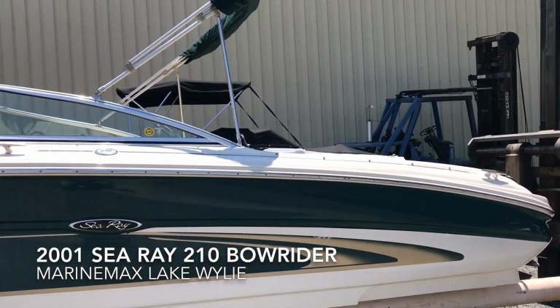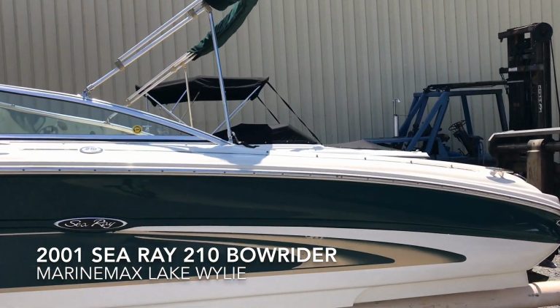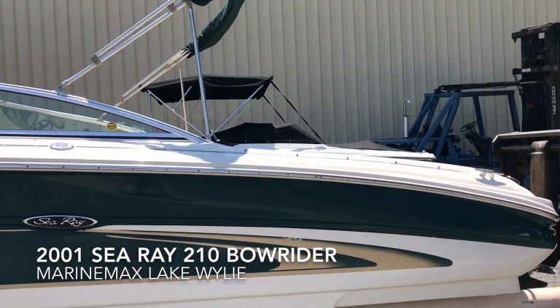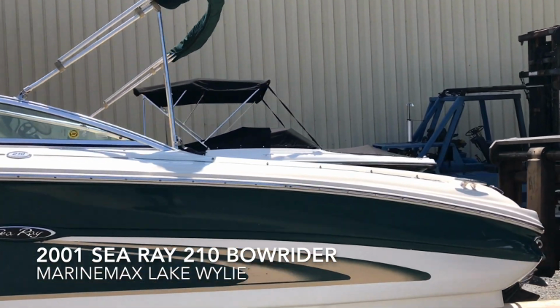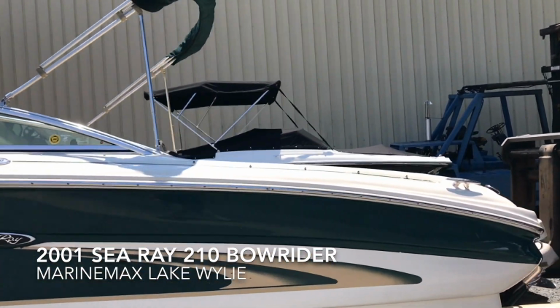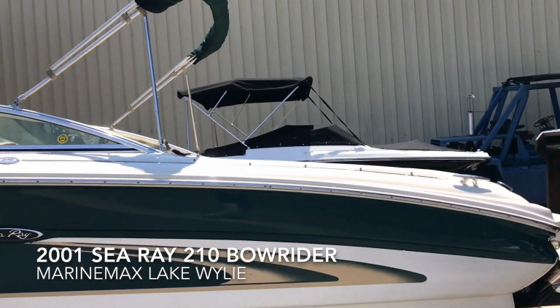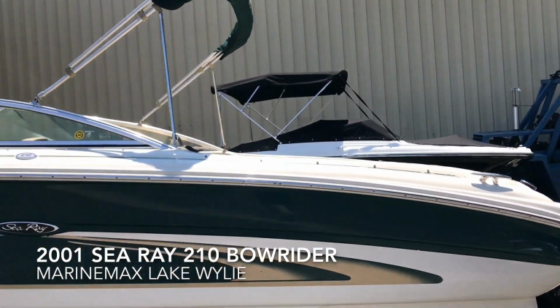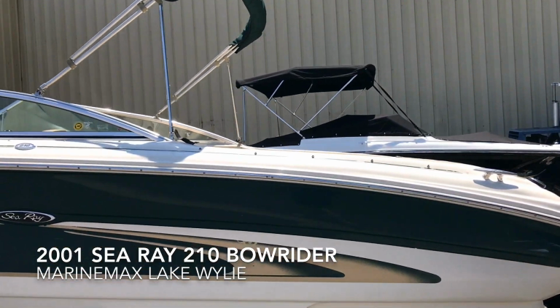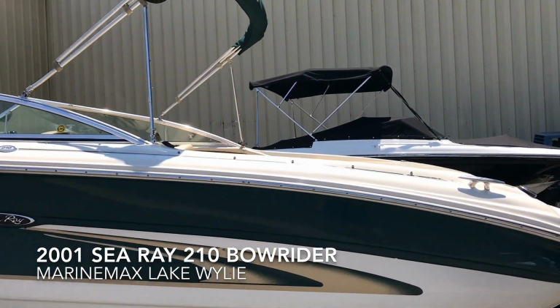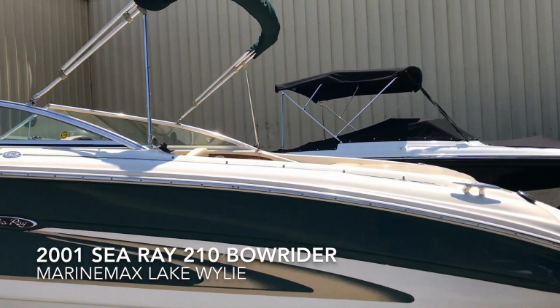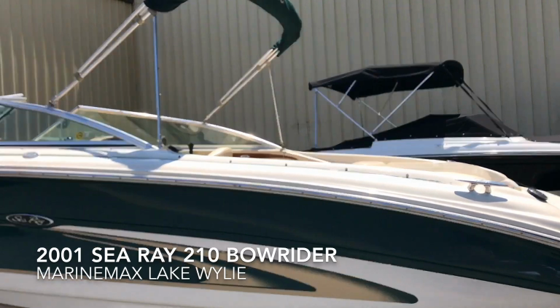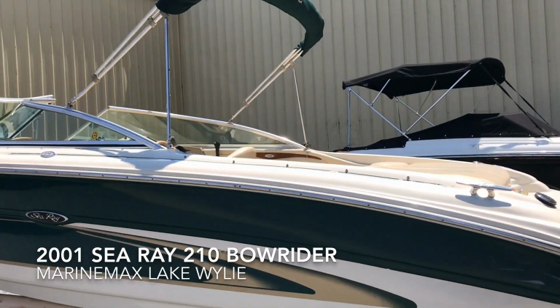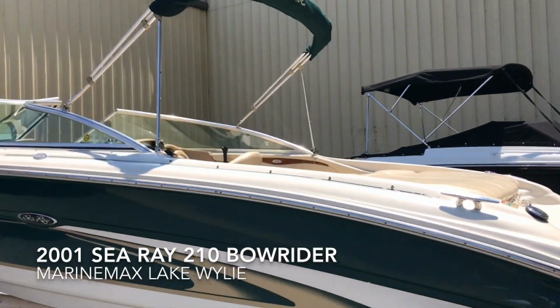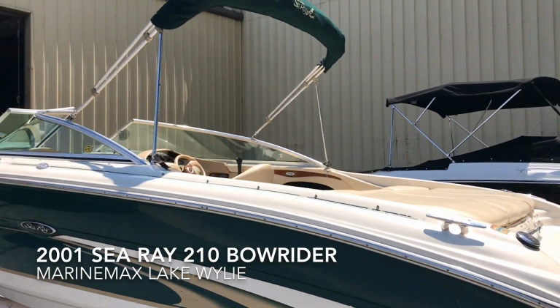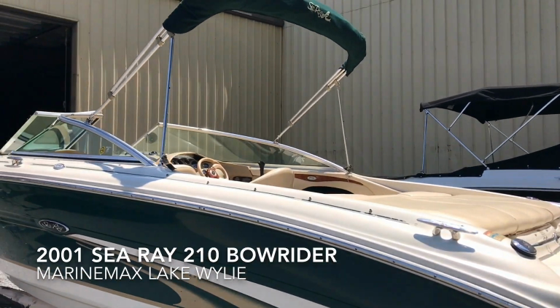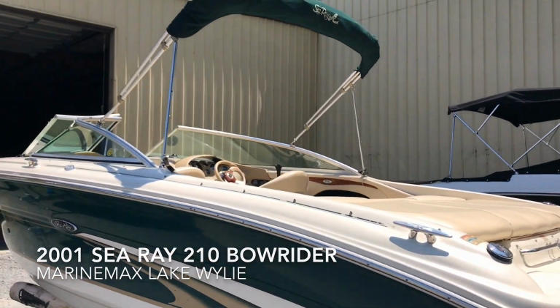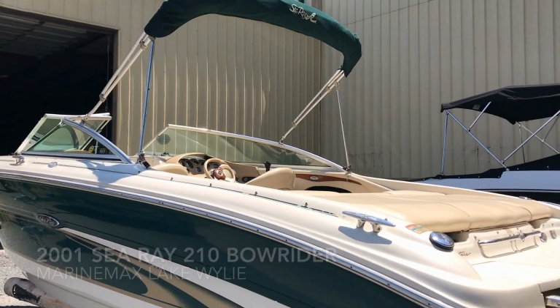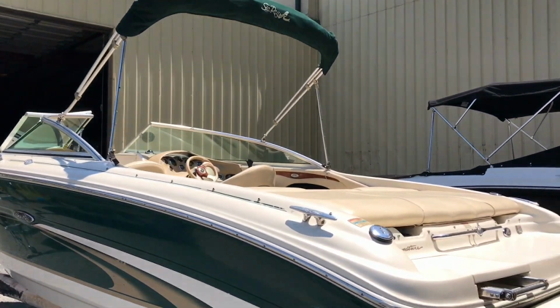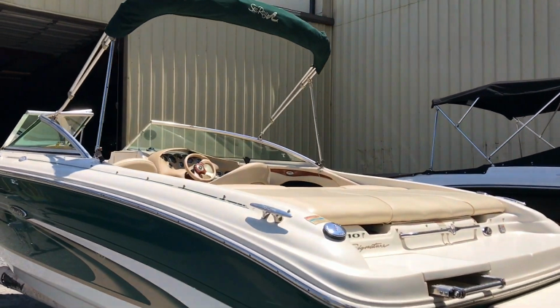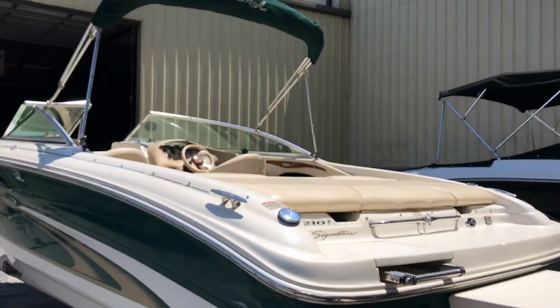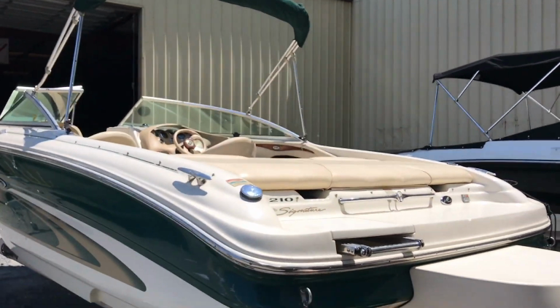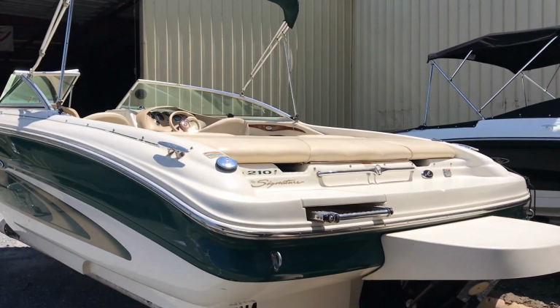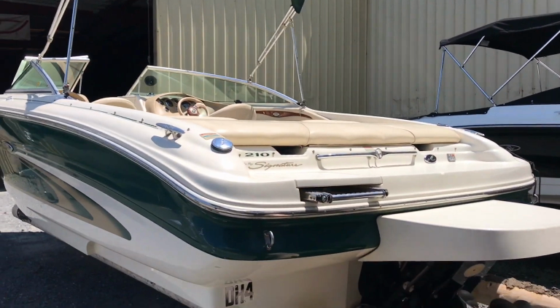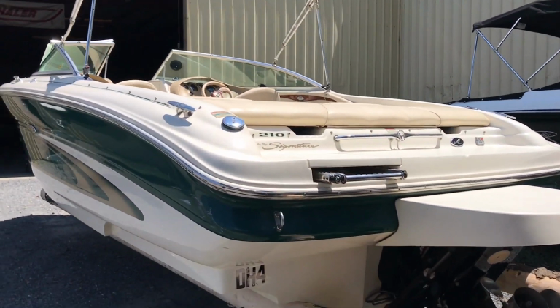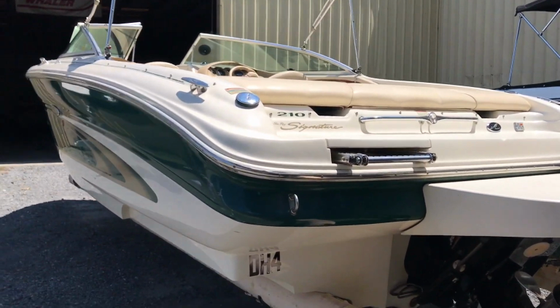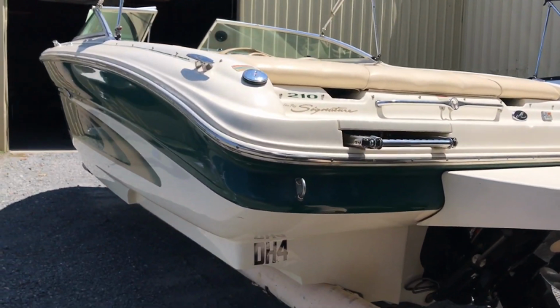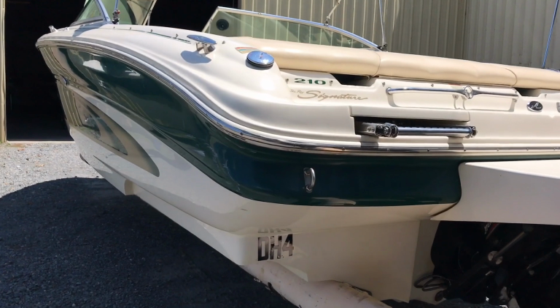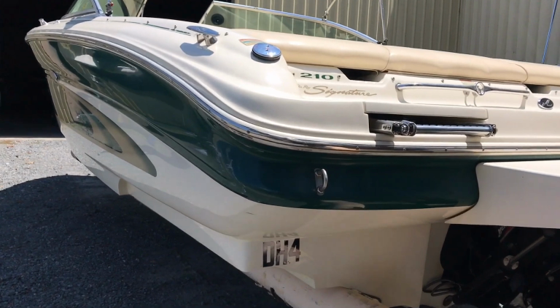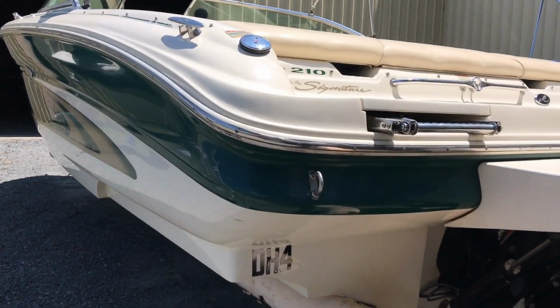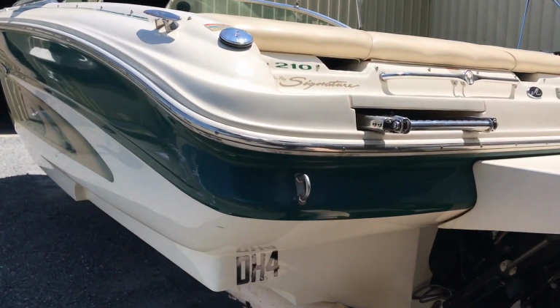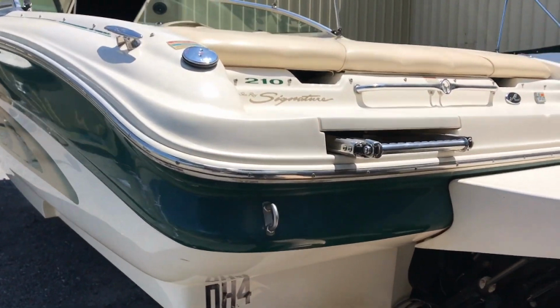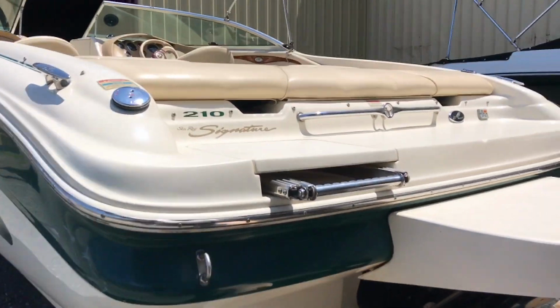It's a 210 Signature. It was bought here and stored here in our dry stack. It lived in Delta Hotel 4.